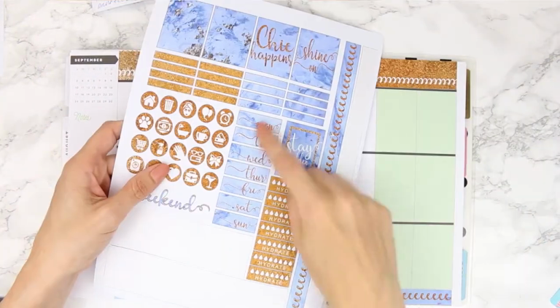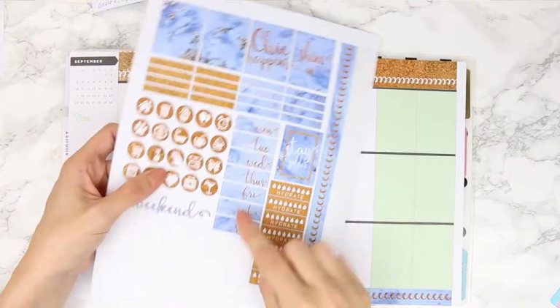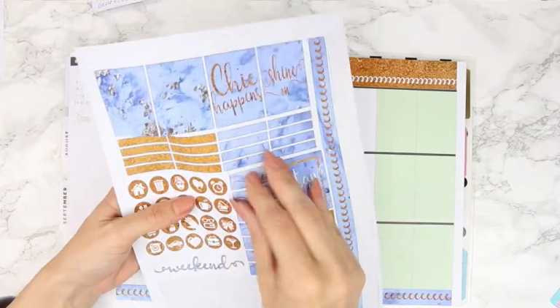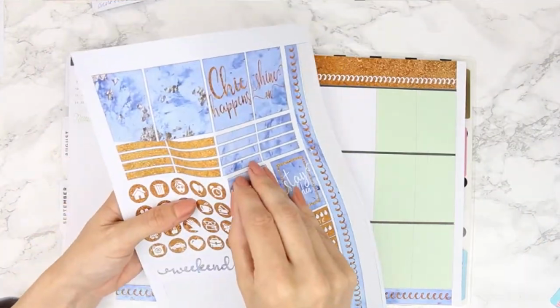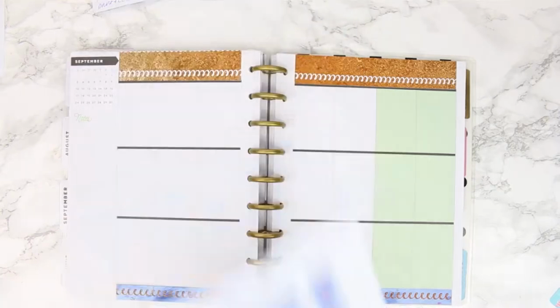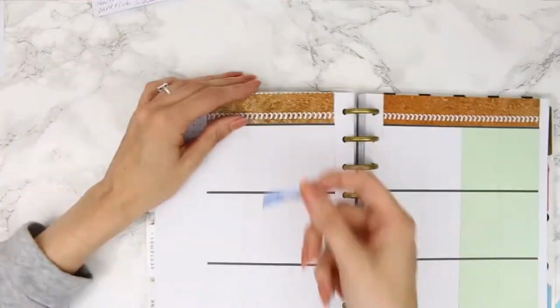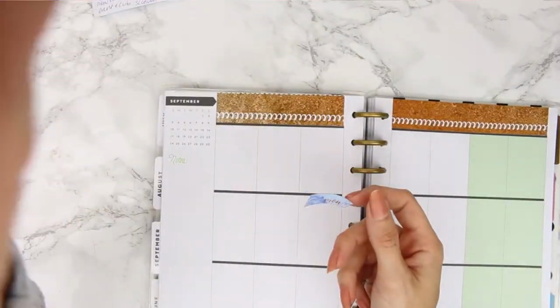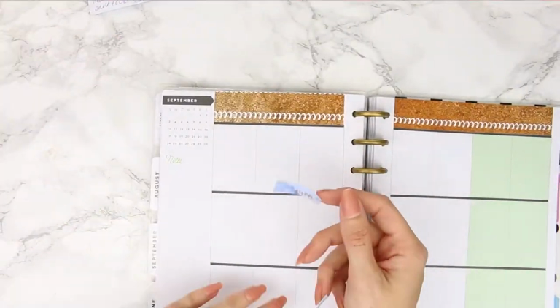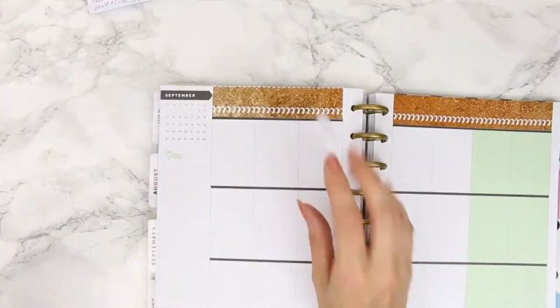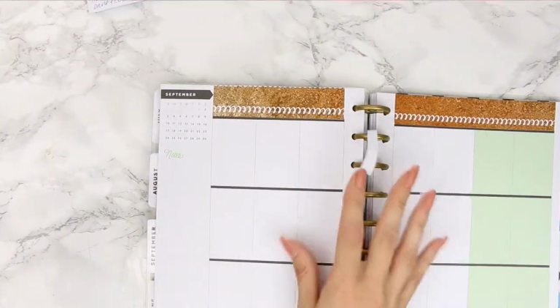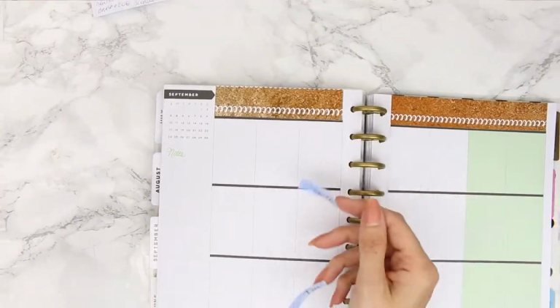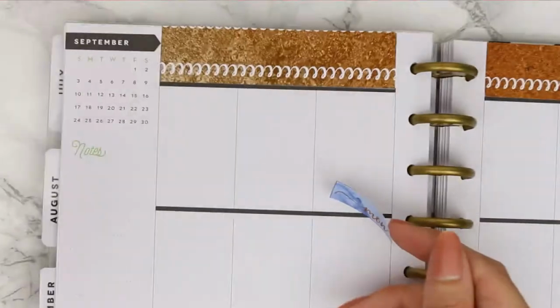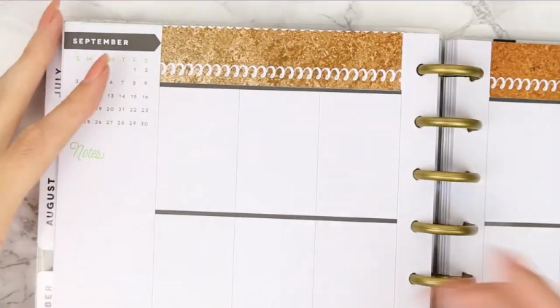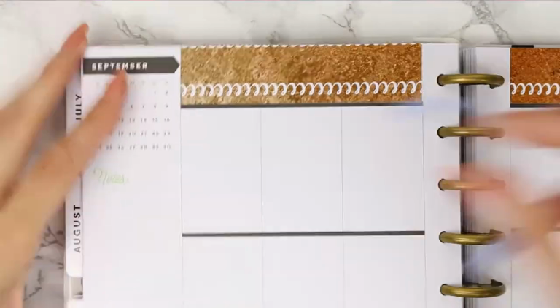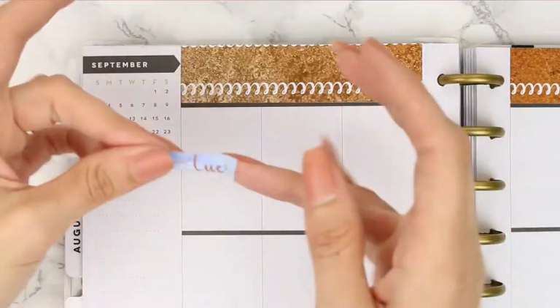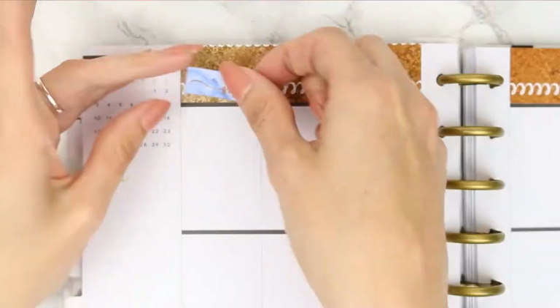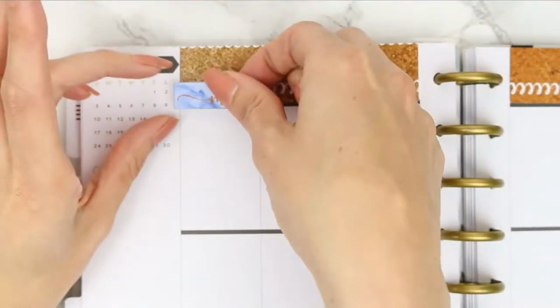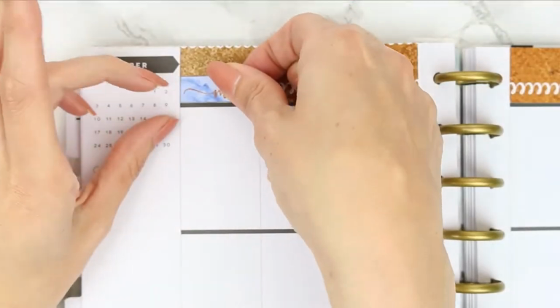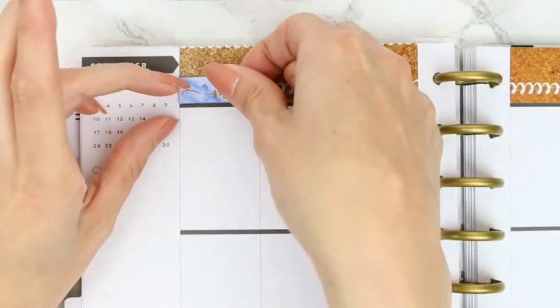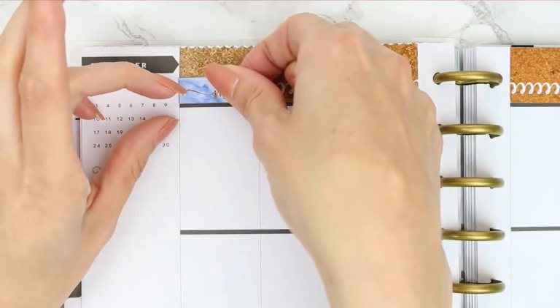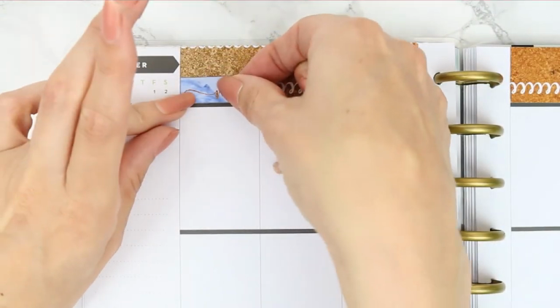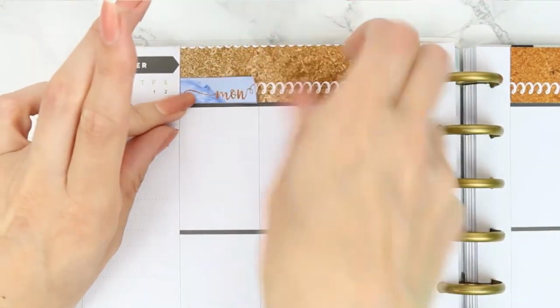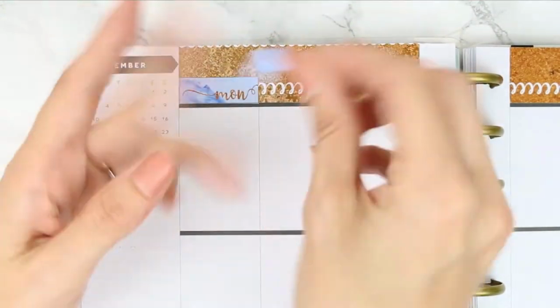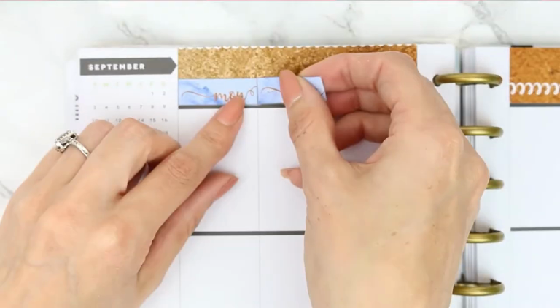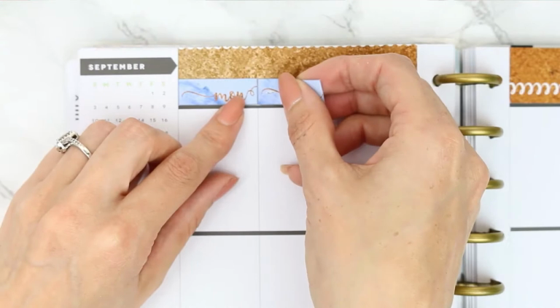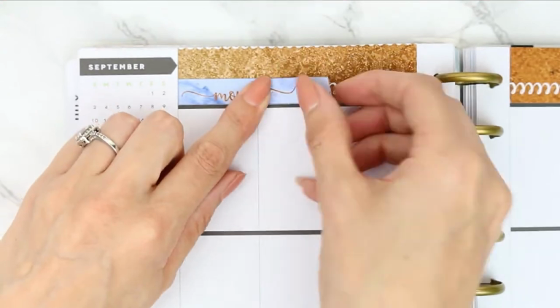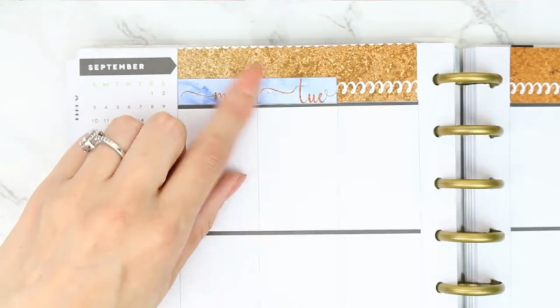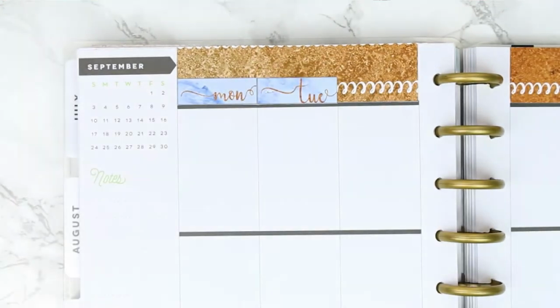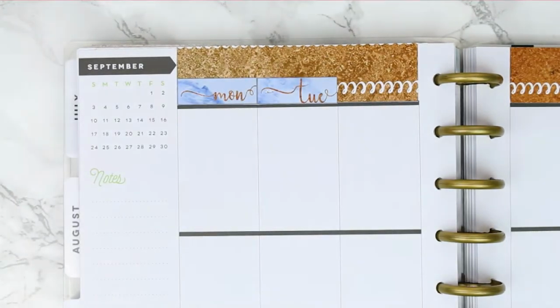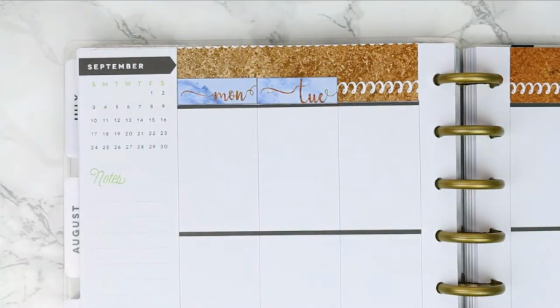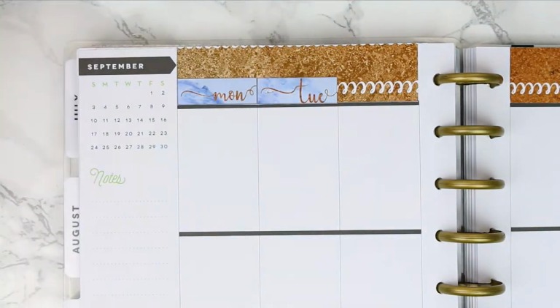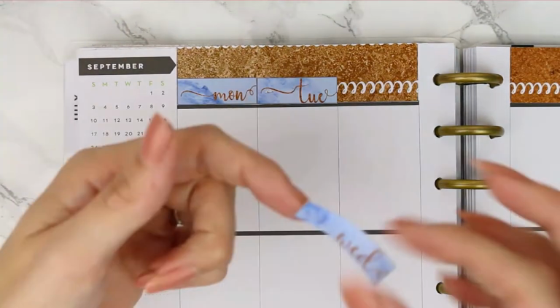This kit also comes with the day covers and I was so happy about that because I love using day covers, so I'm just going to quickly stick them all the way along the top.